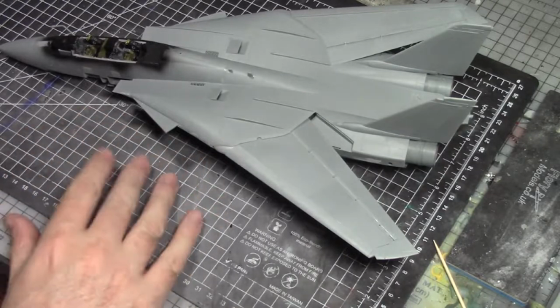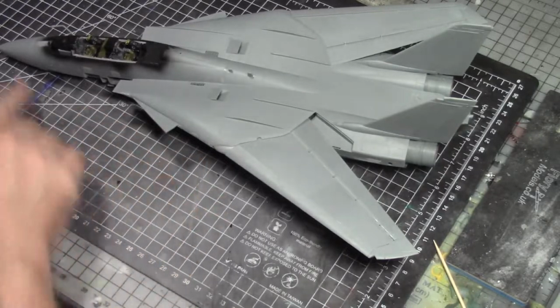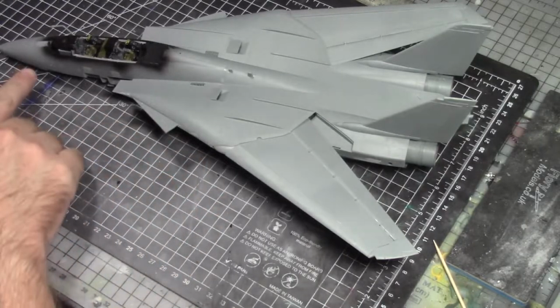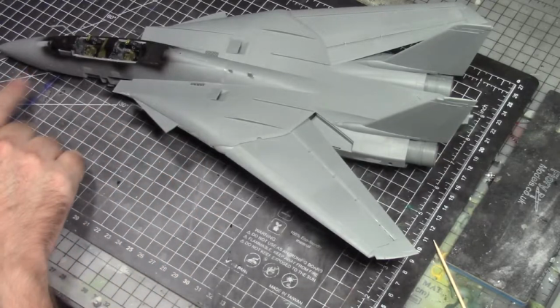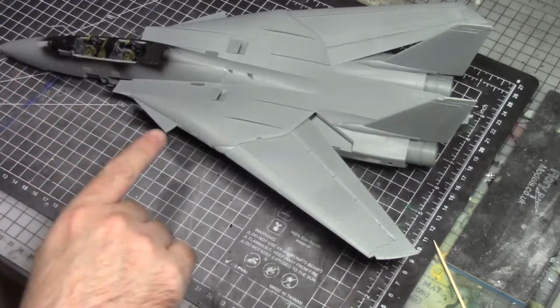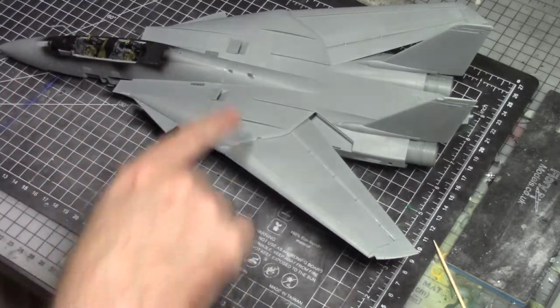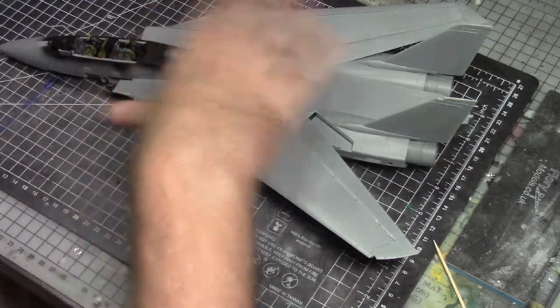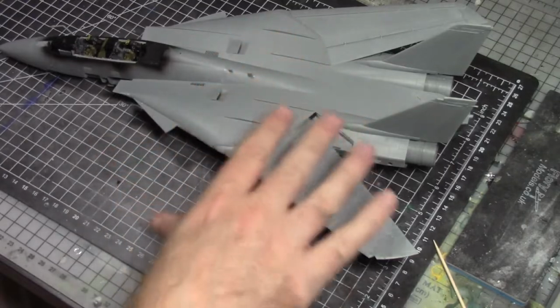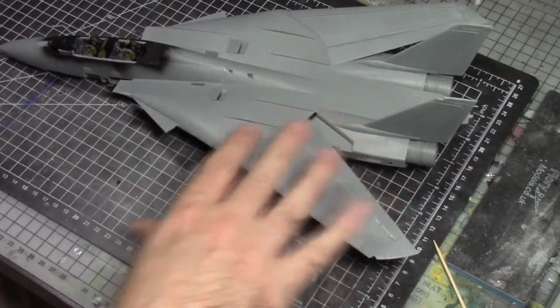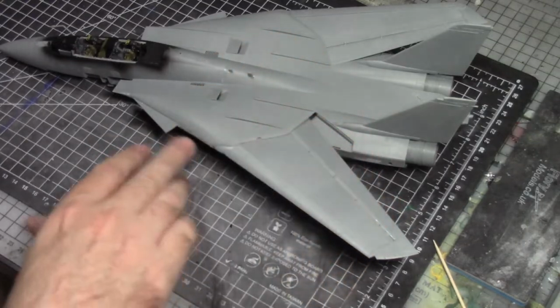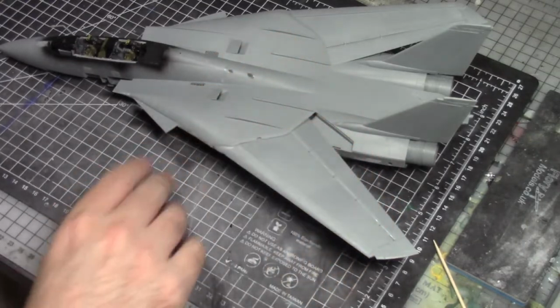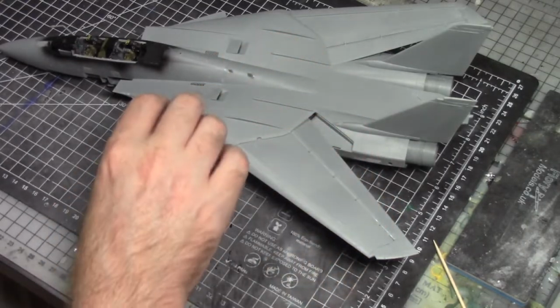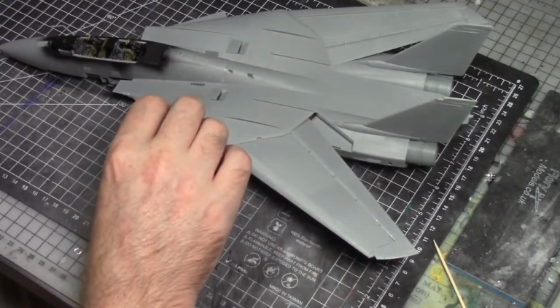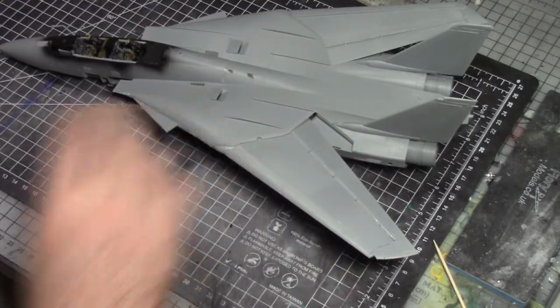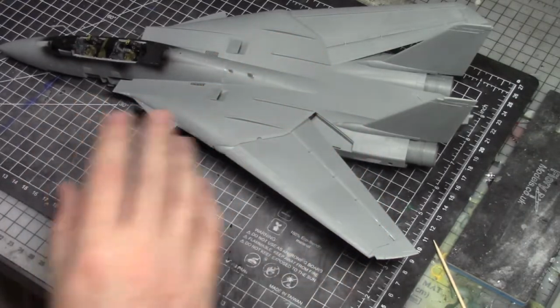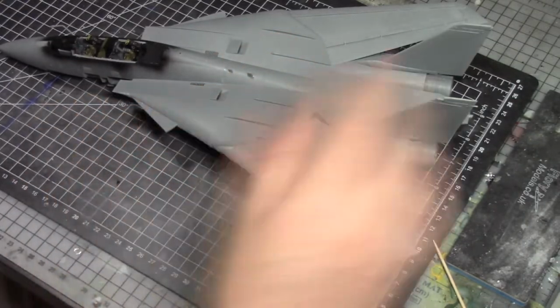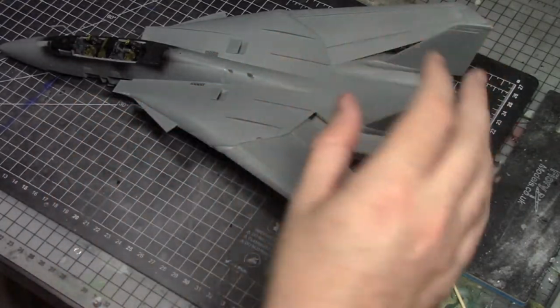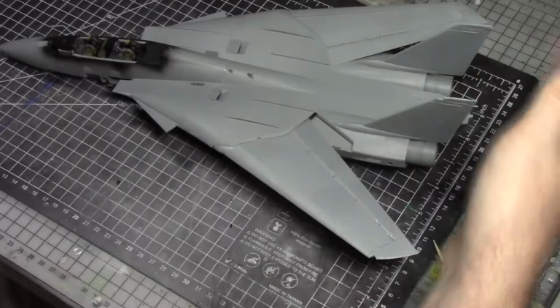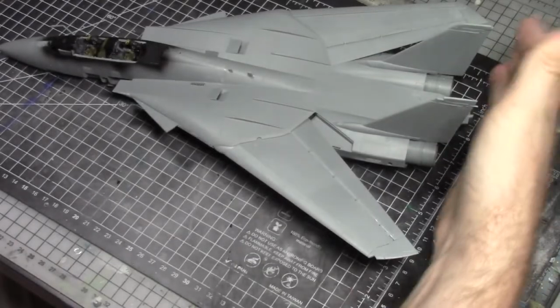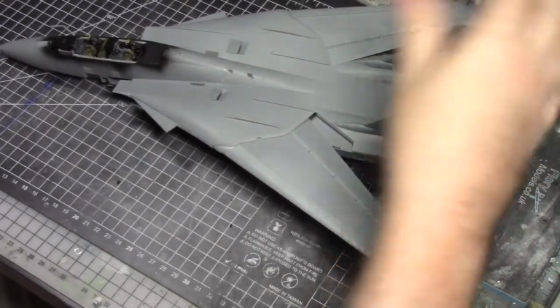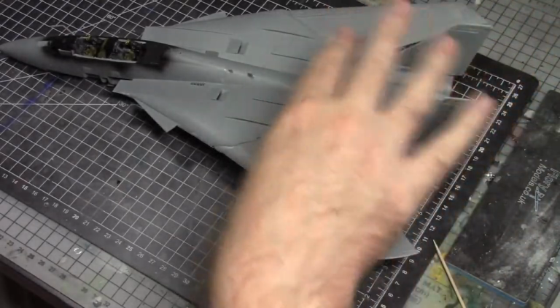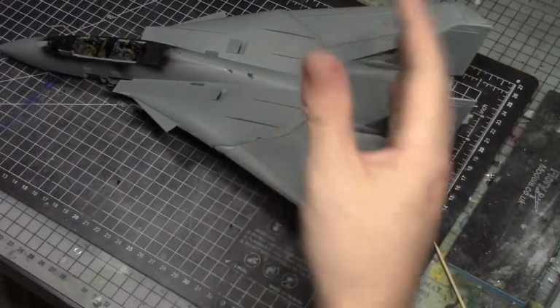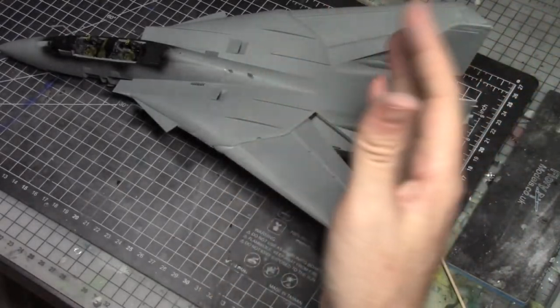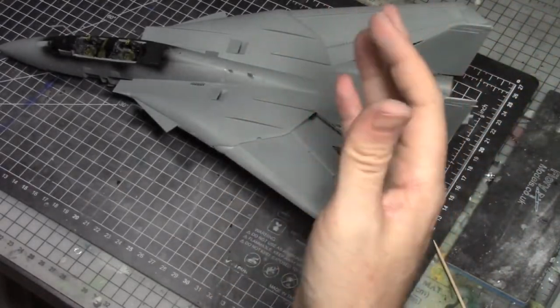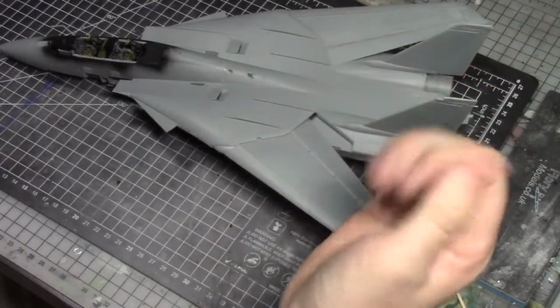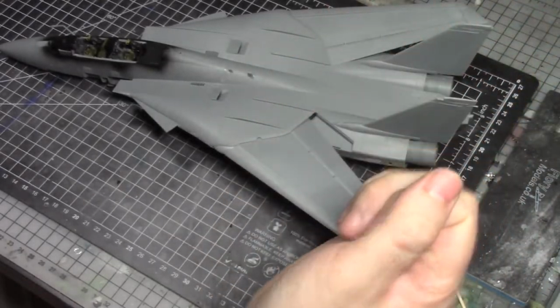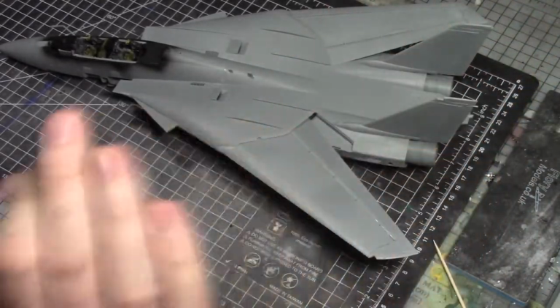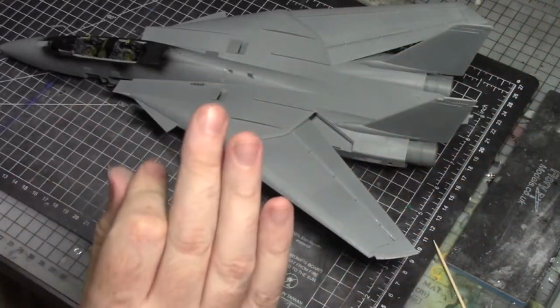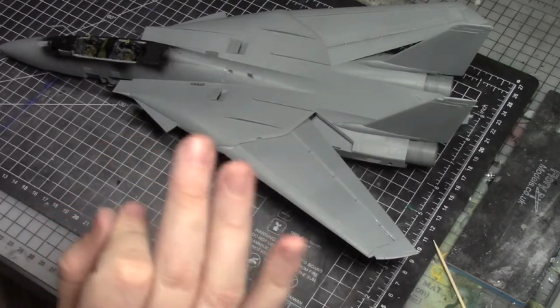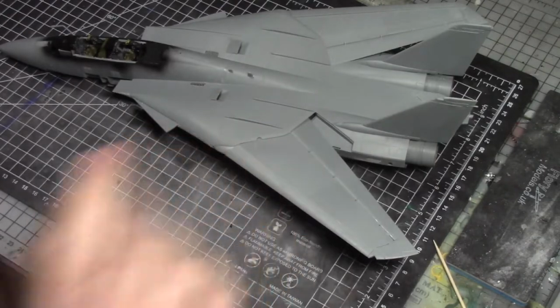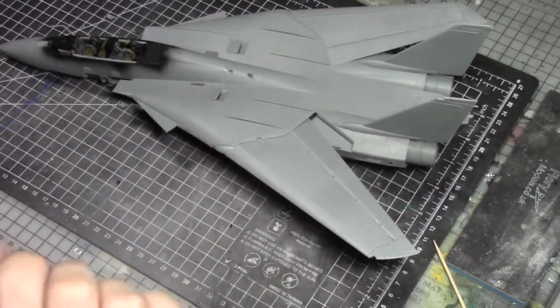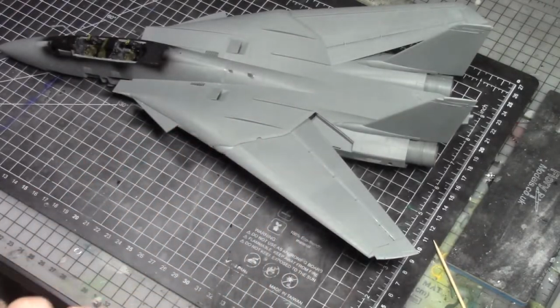Next step, I'm going to get this nose cone glued on, sand back and take care of all these little gnarly bits, and then we can figure out what we're going to do with the back end — whether we want to attach those pieces or paint them separately. So let me kind of figure that out, and we're back in a couple of seconds.